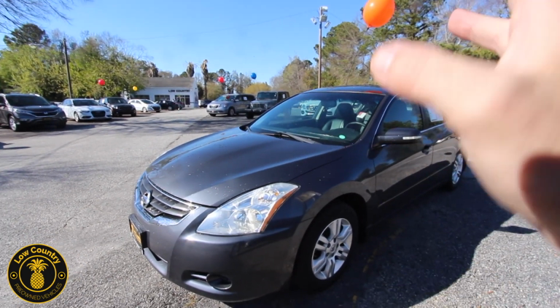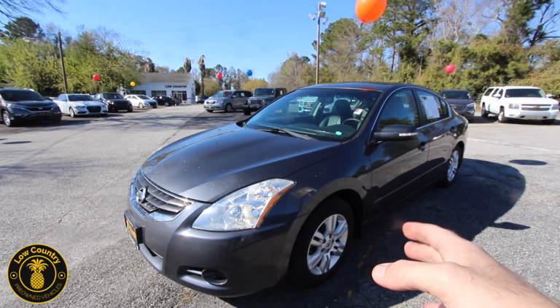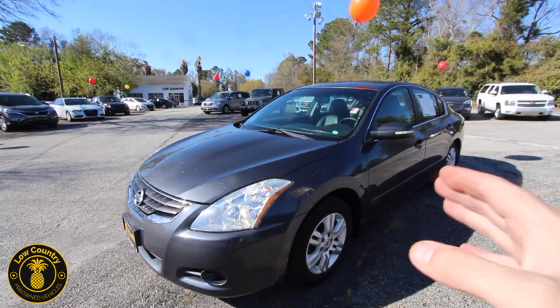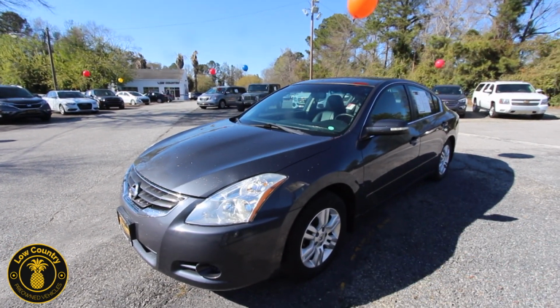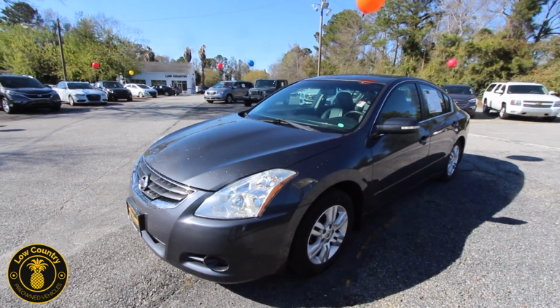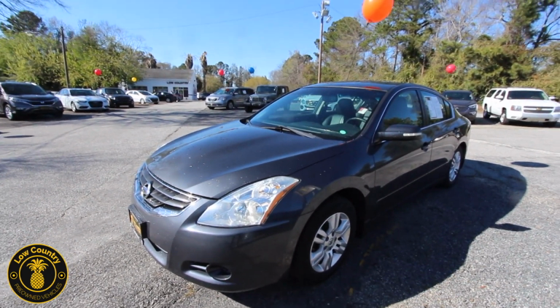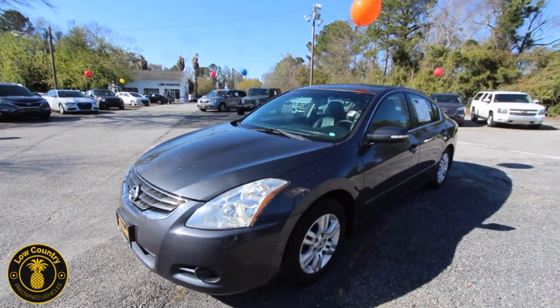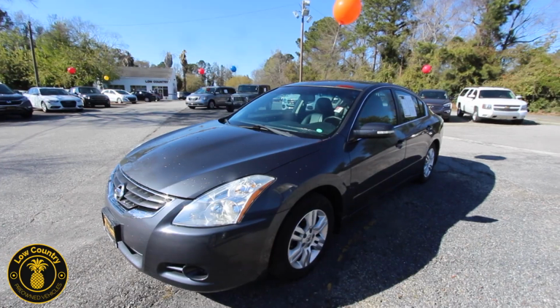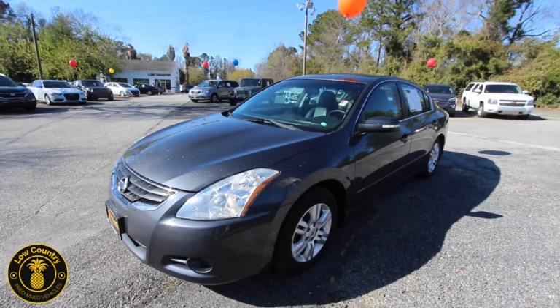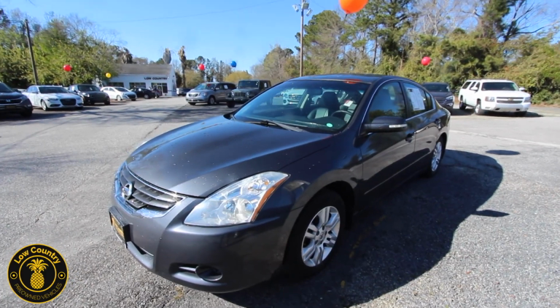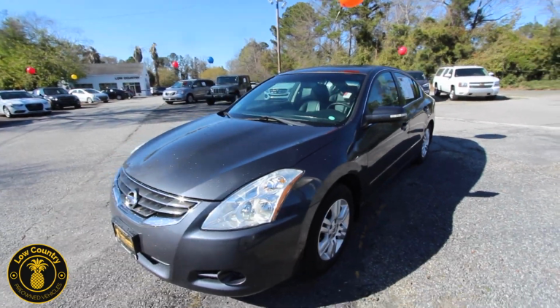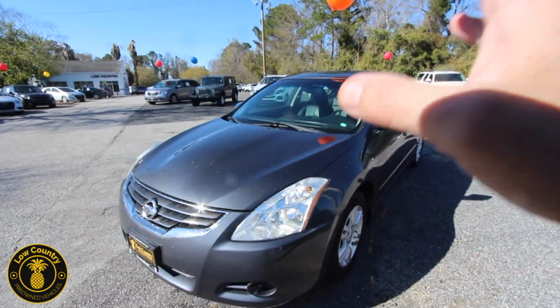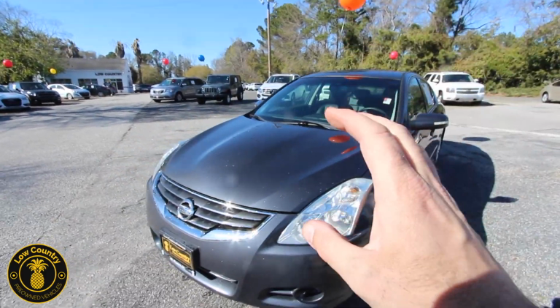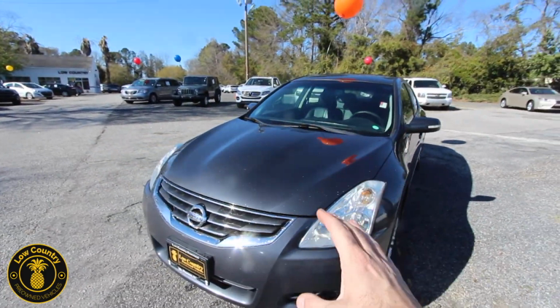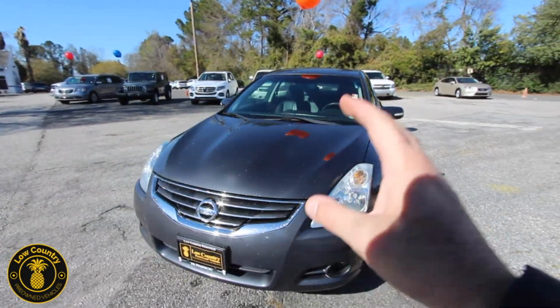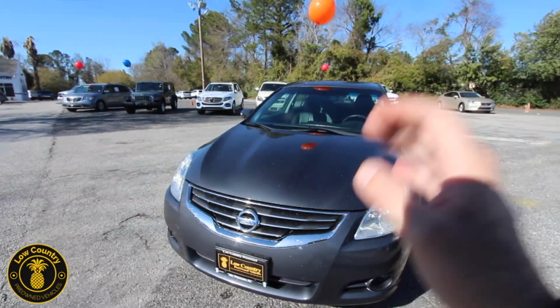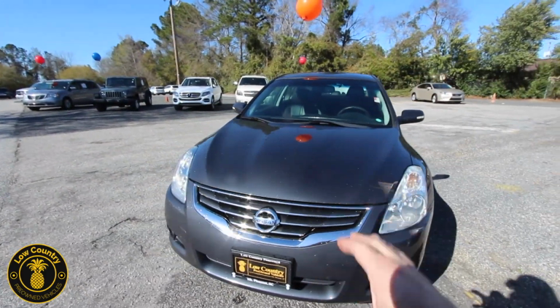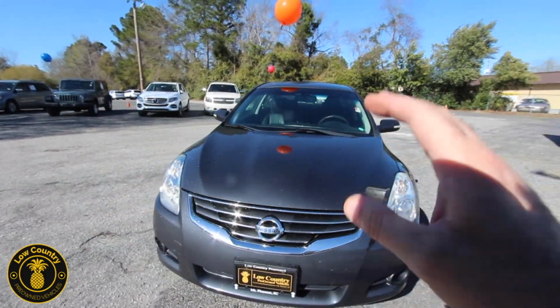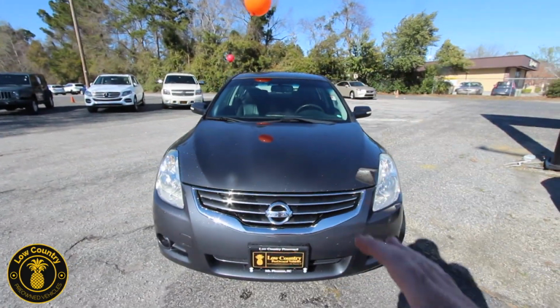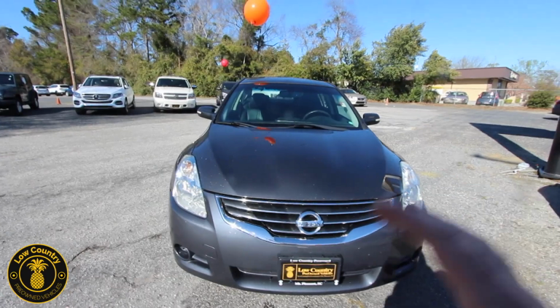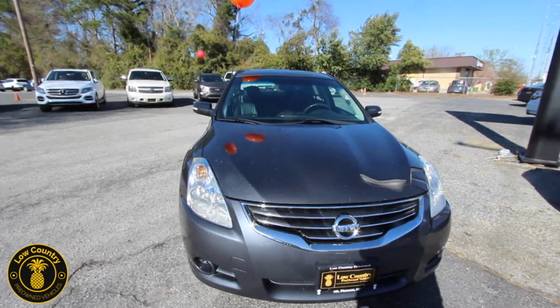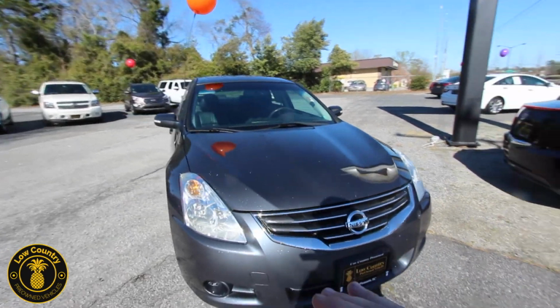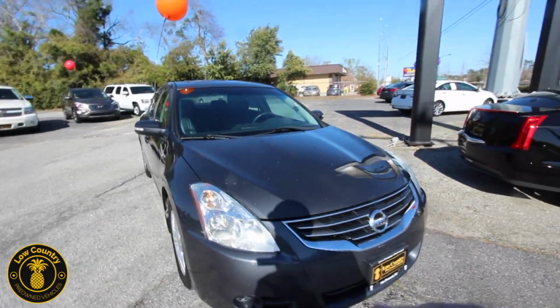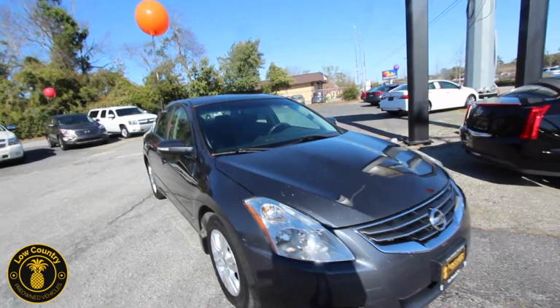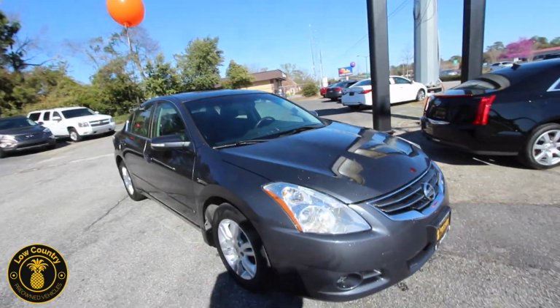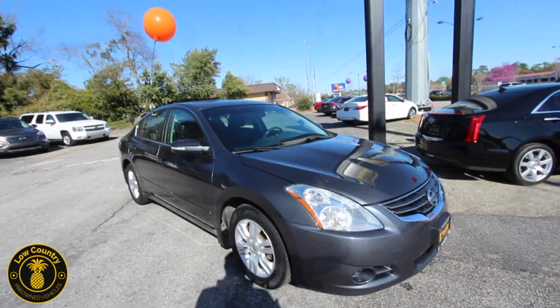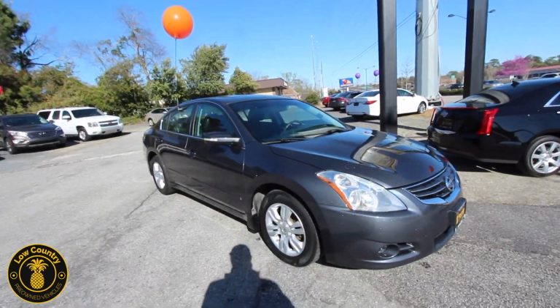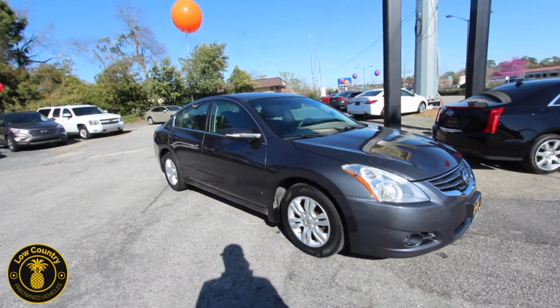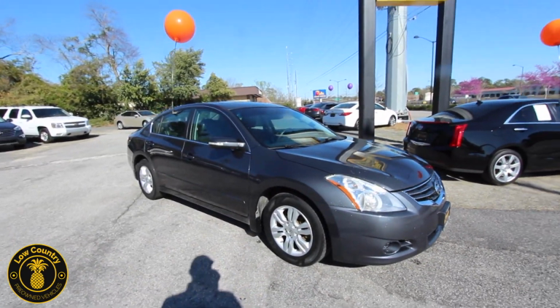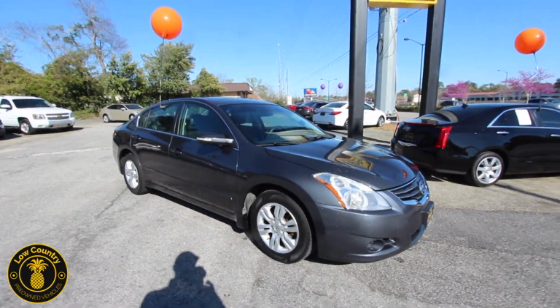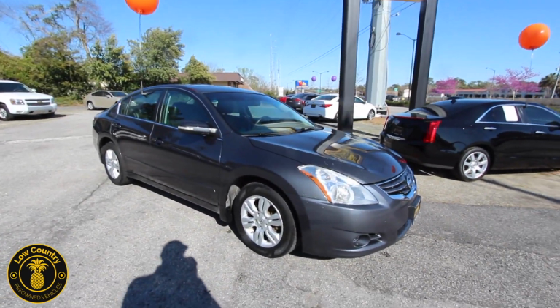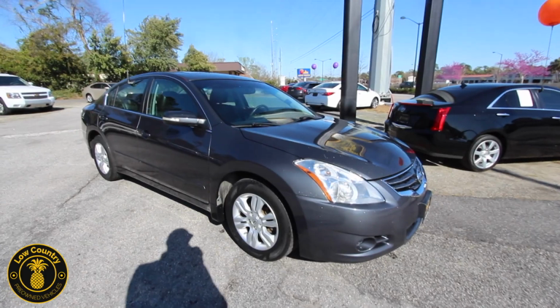But today we're gonna be taking a look at this Nissan Altima — gray is the color, great looking color on this car. We'll look at it and see if it has any dents, scratches, imperfections, and we'll be as transparent as possible while showing you this pre-owned car.